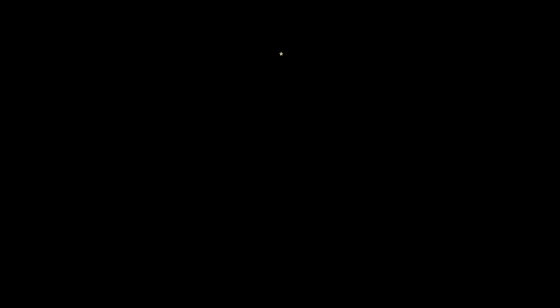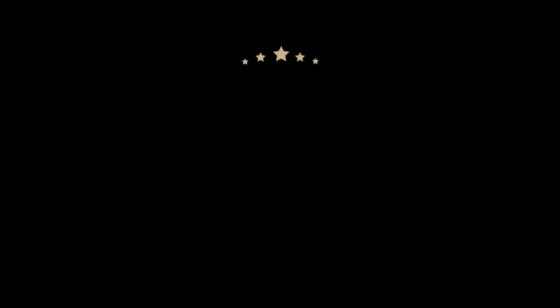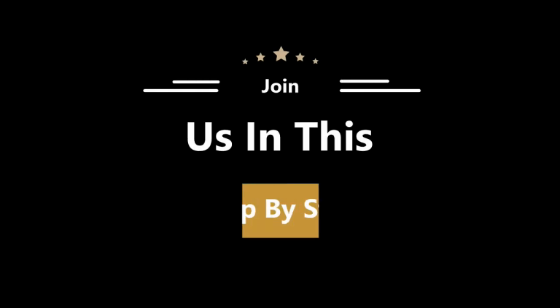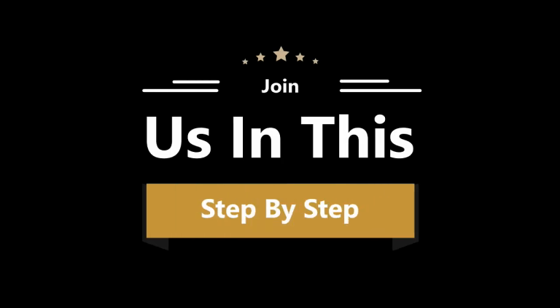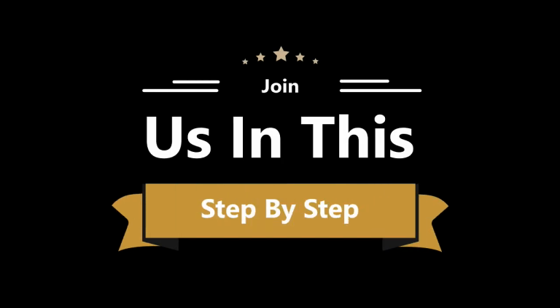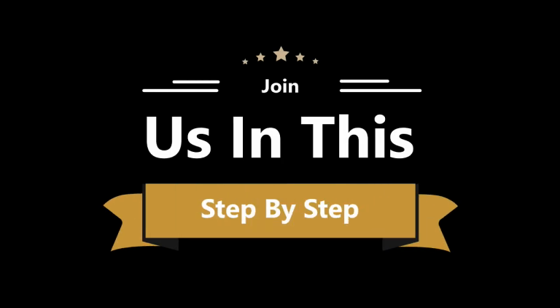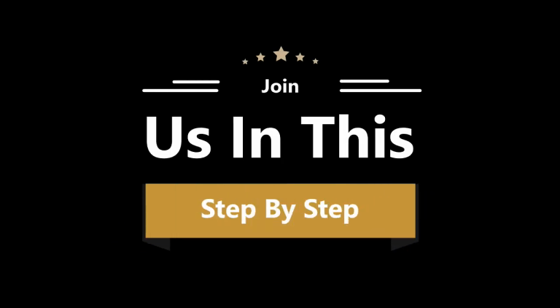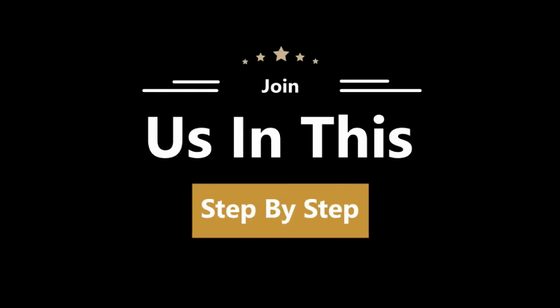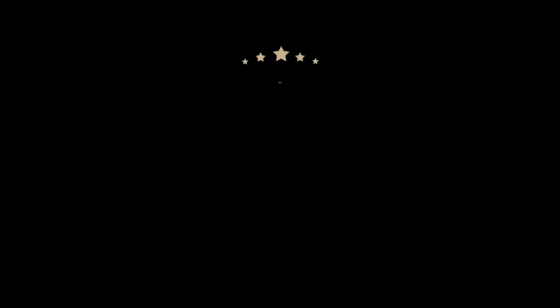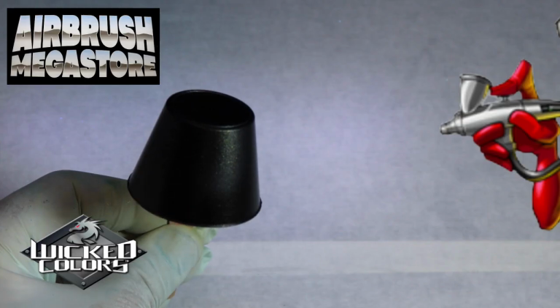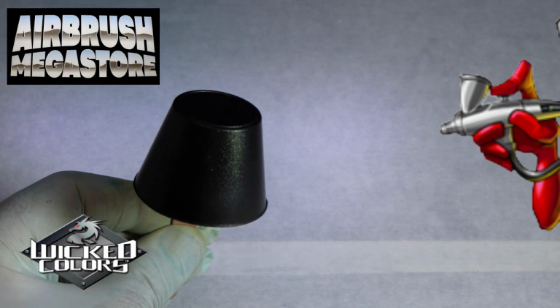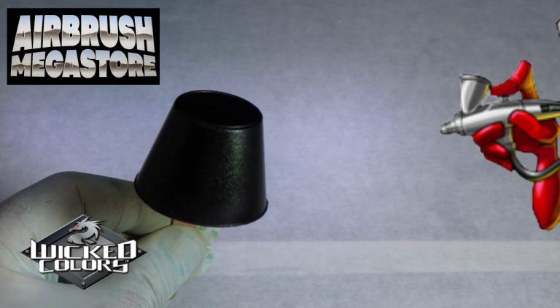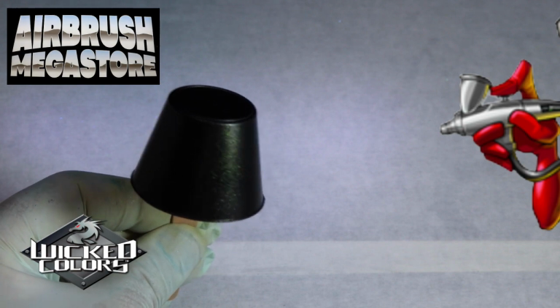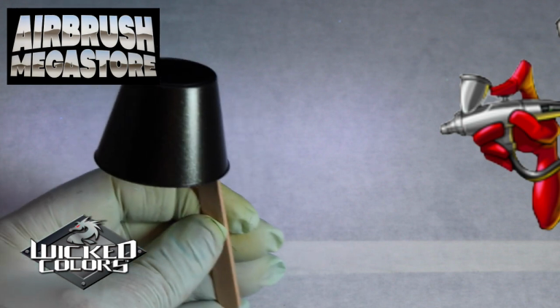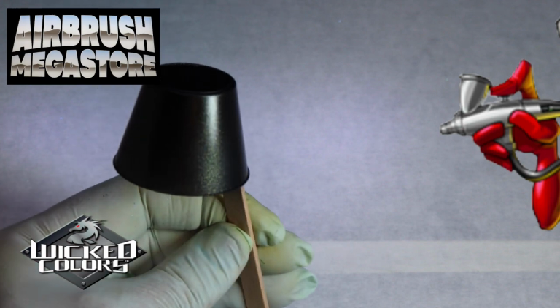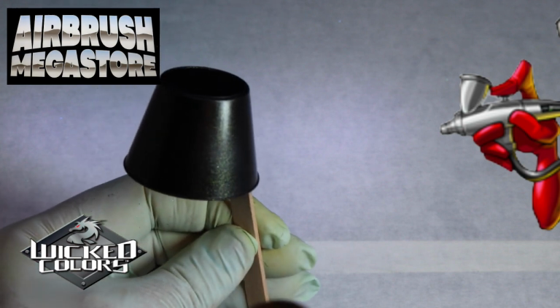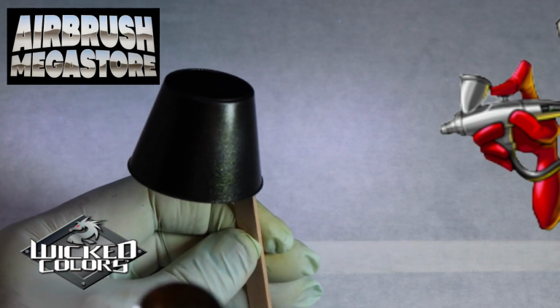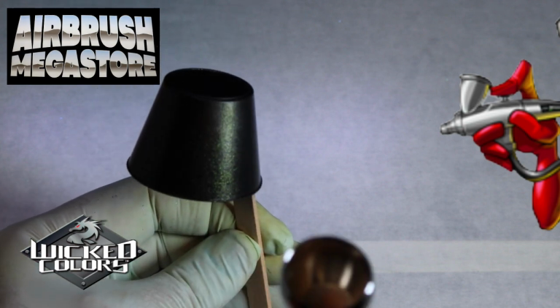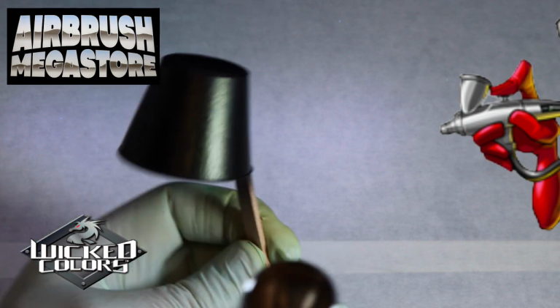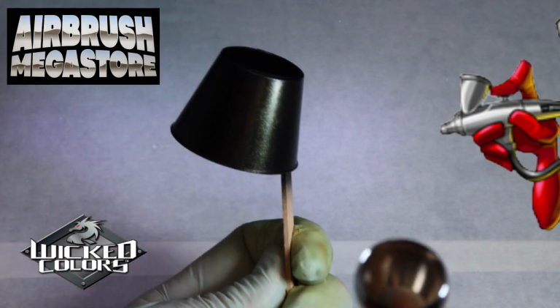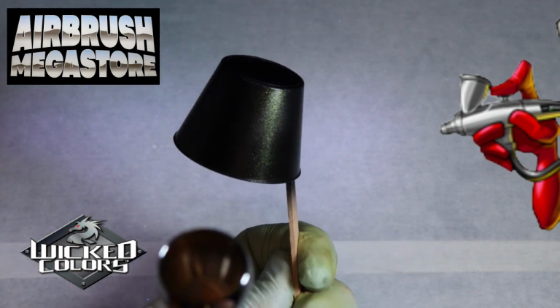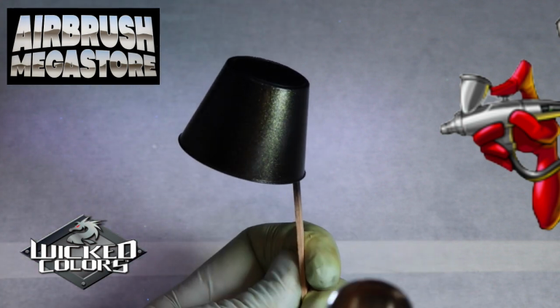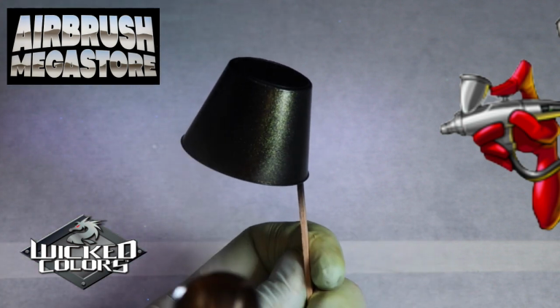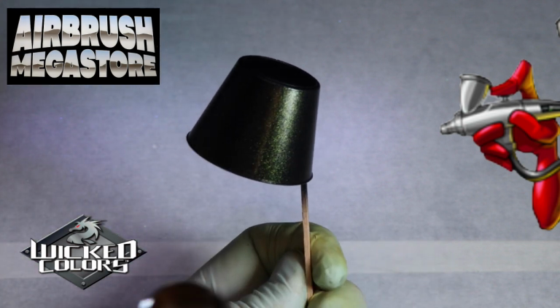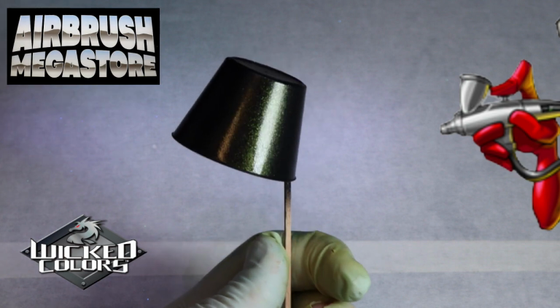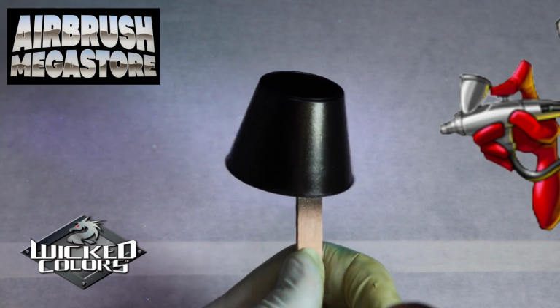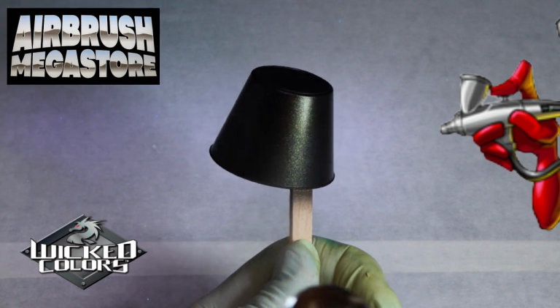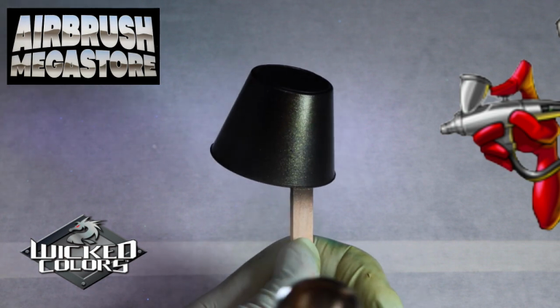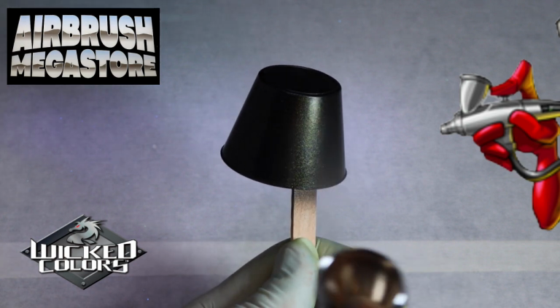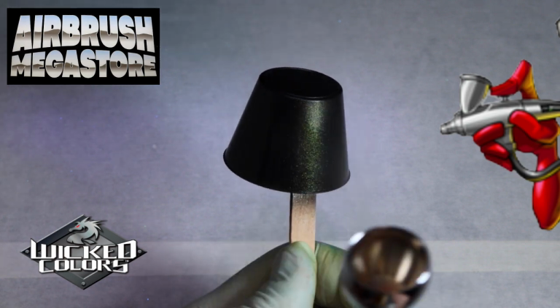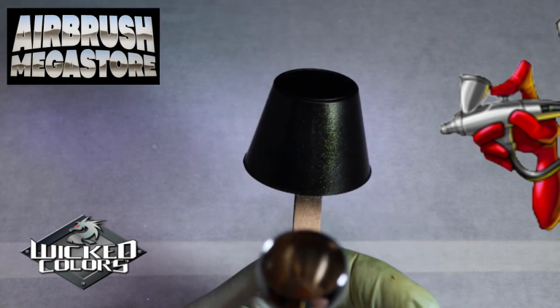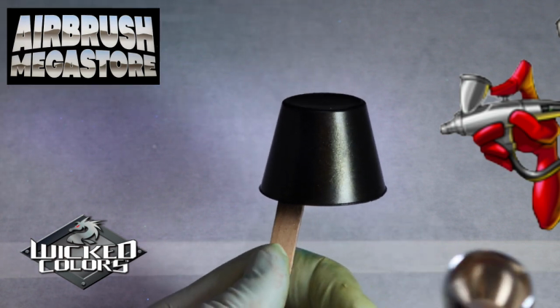Flare tints are a color shift that are made up of pearlized flakes. Some colors are softer in shift than others. A video camera will not show just how vibrant the actual color is when being viewed by the naked eye. This is due to the dark undertone.